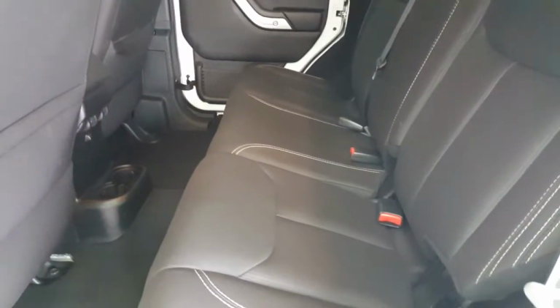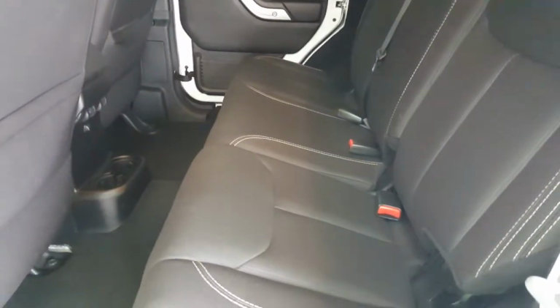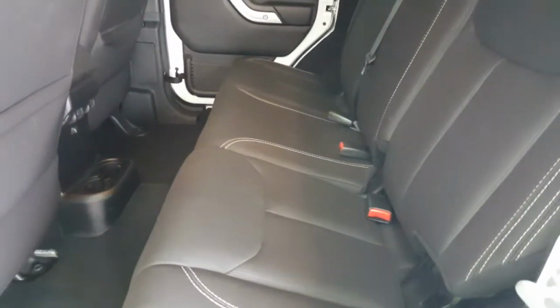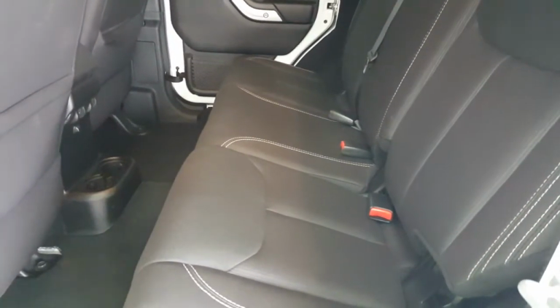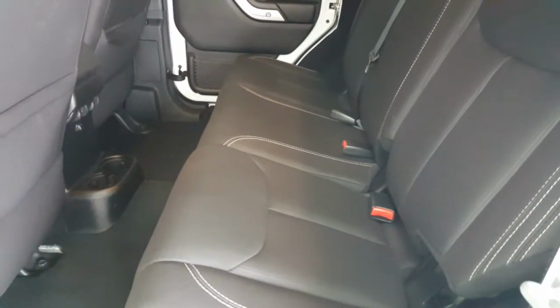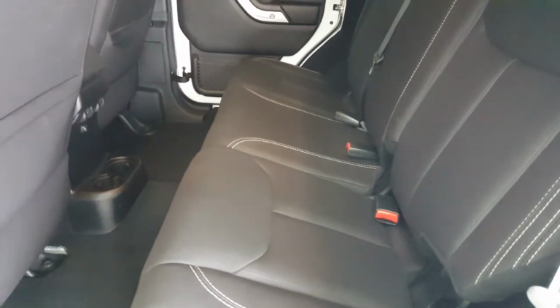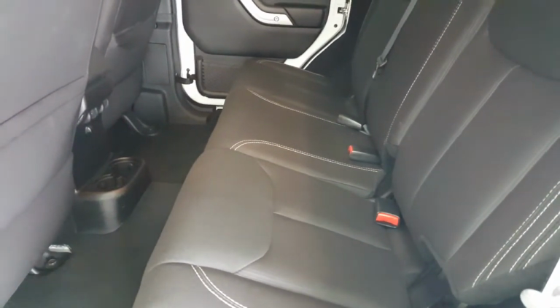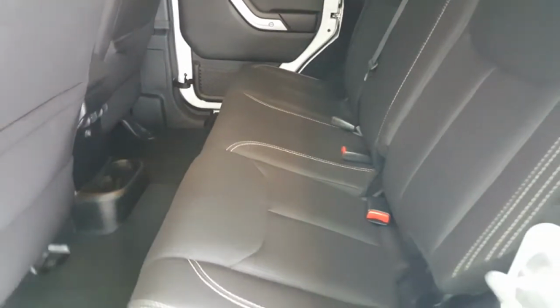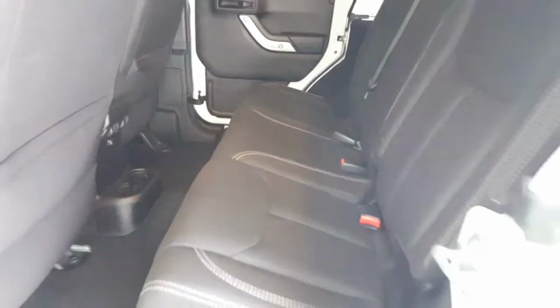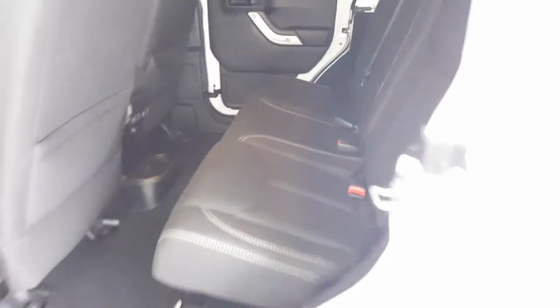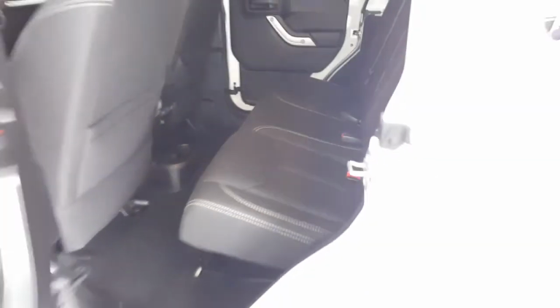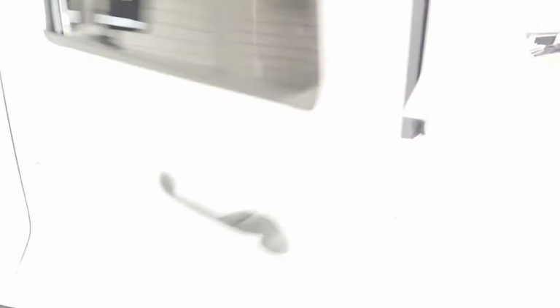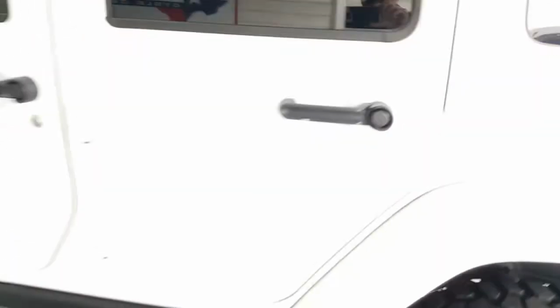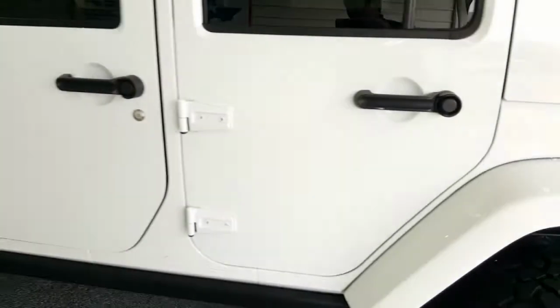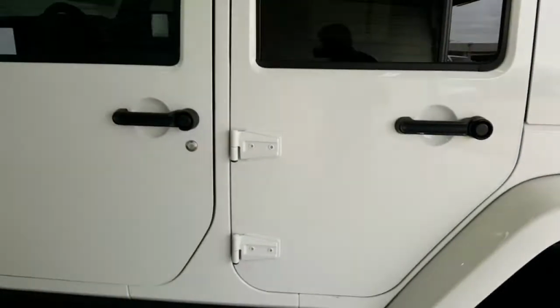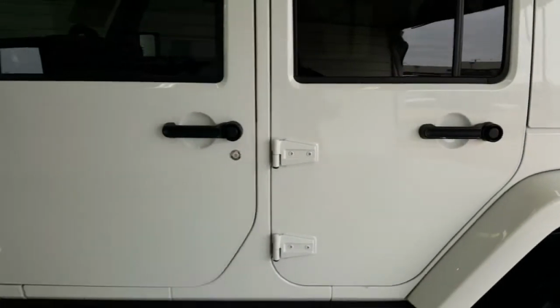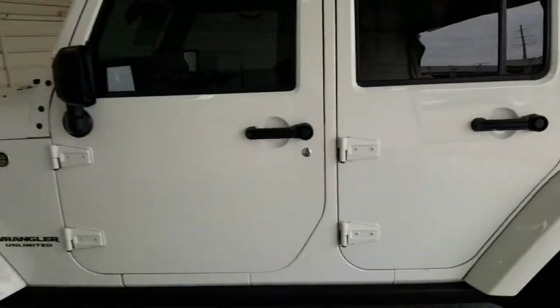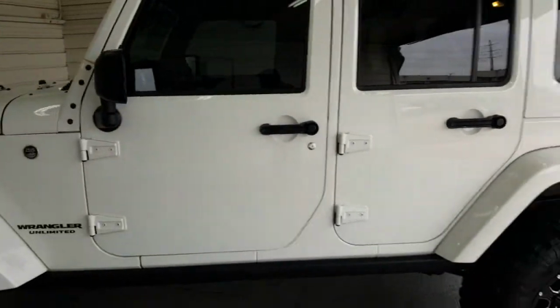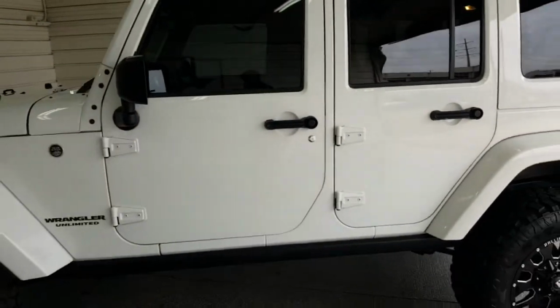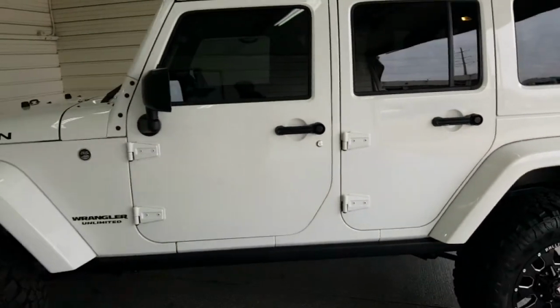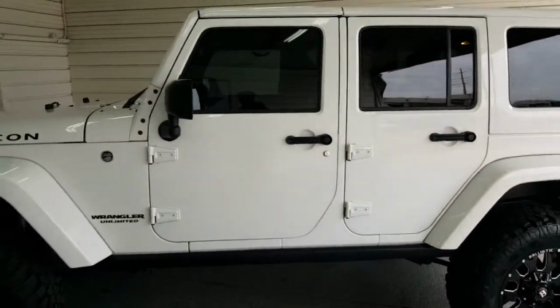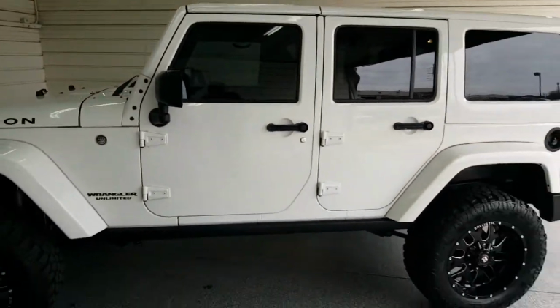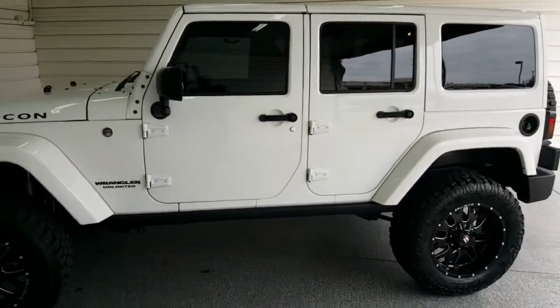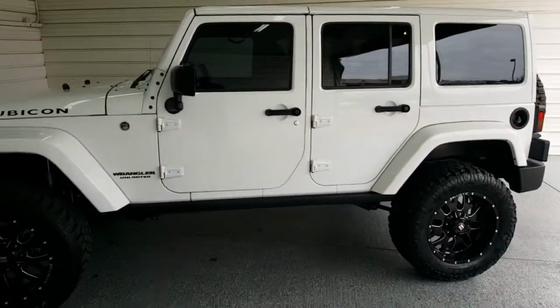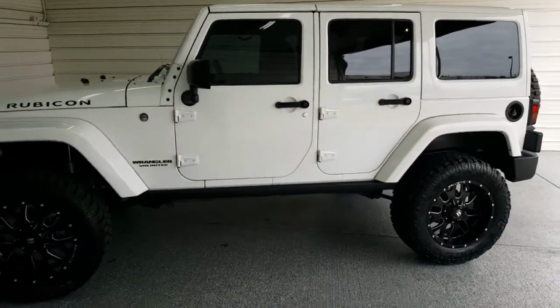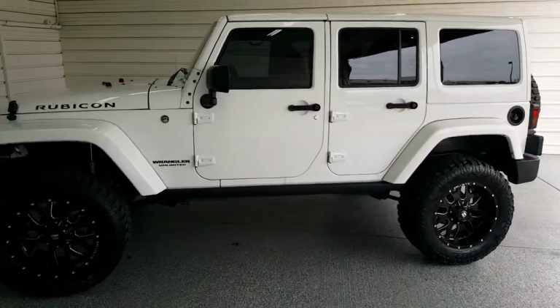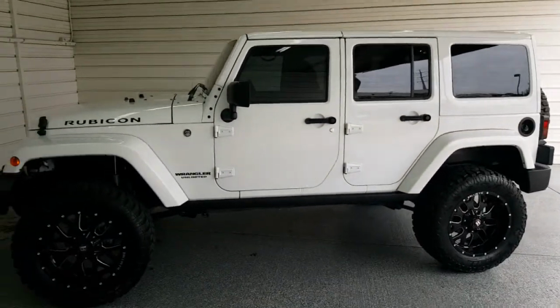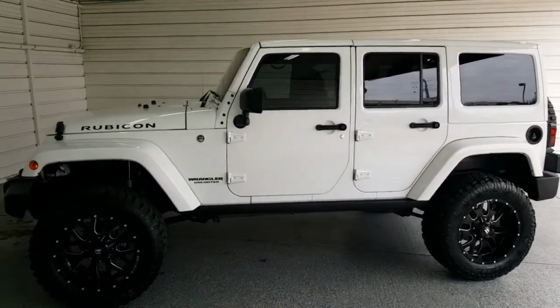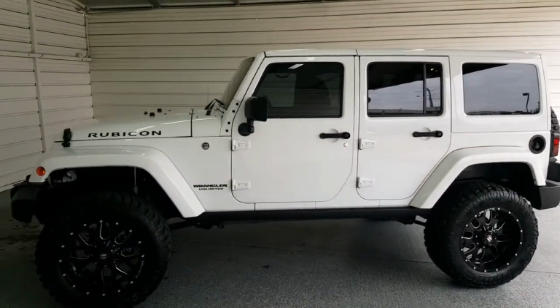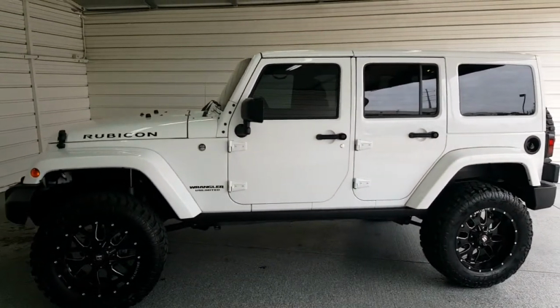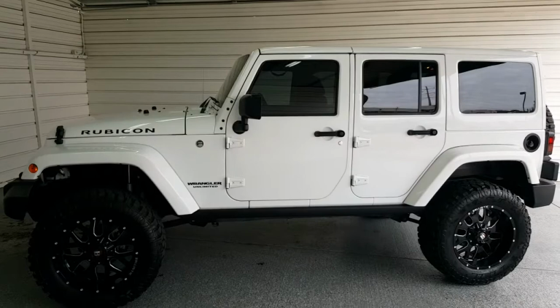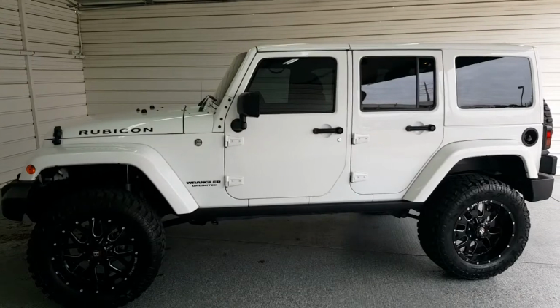Everything is super clean. Great-looking Jeep.